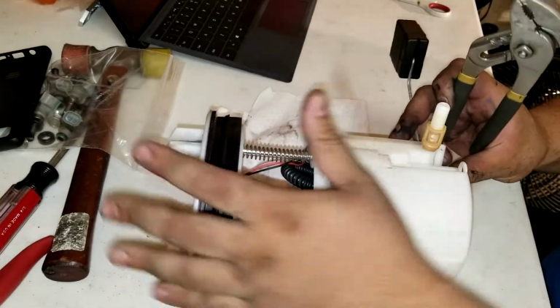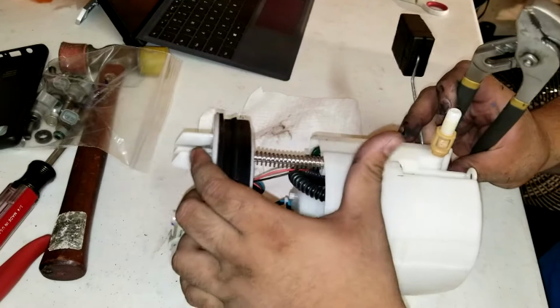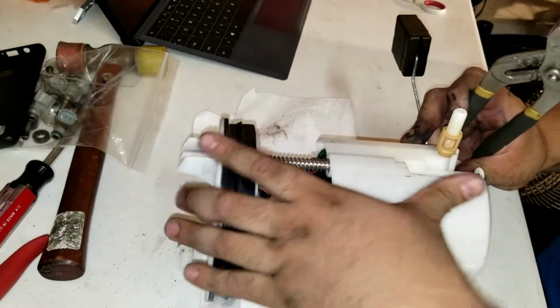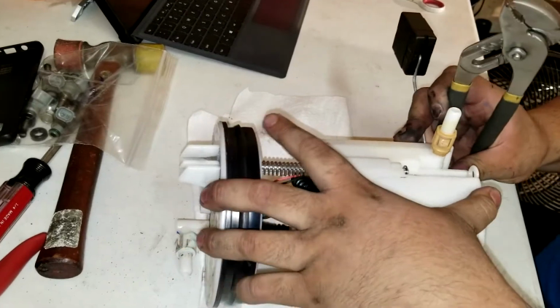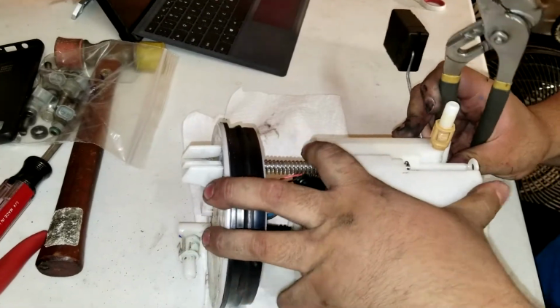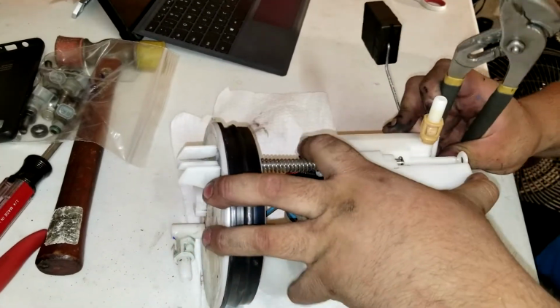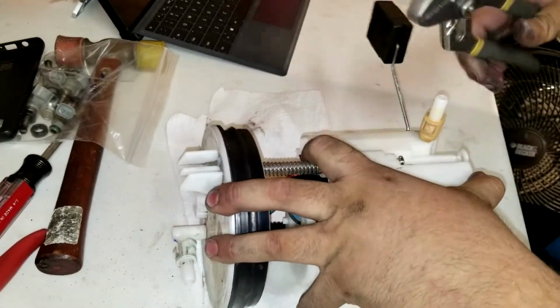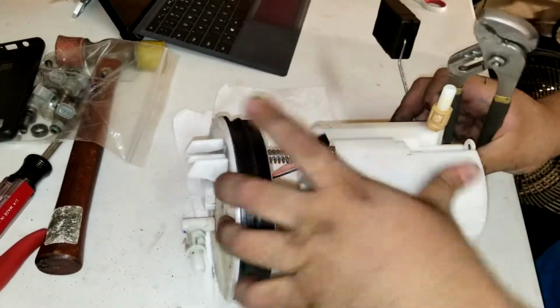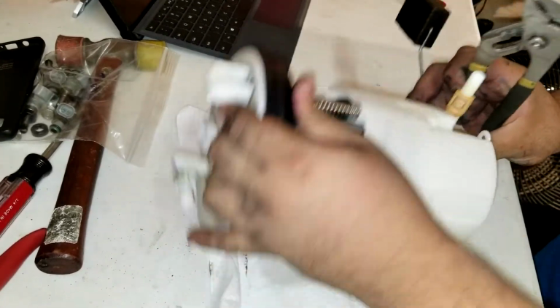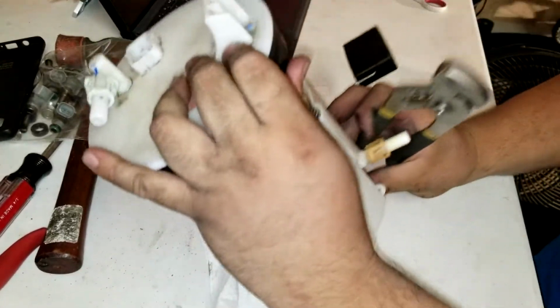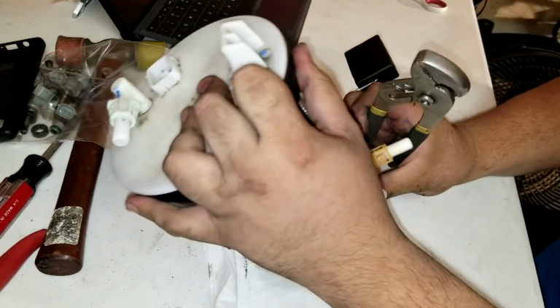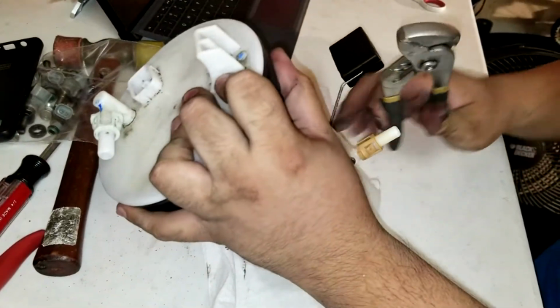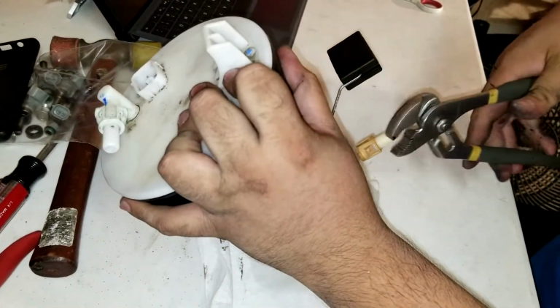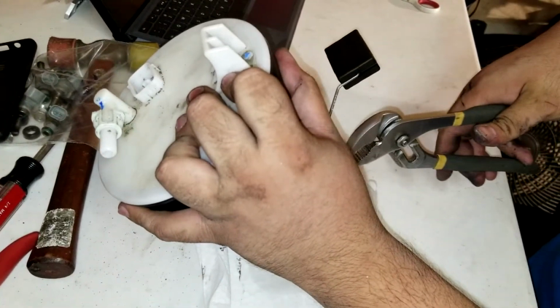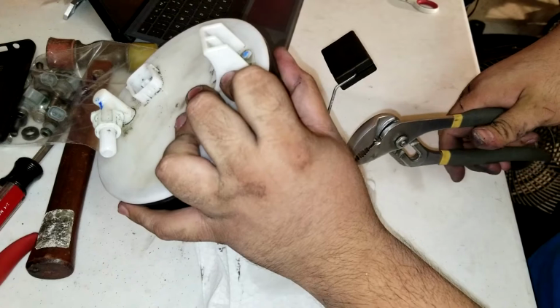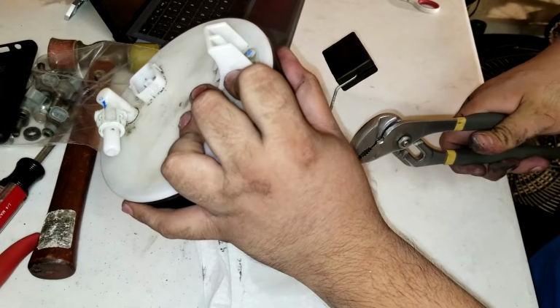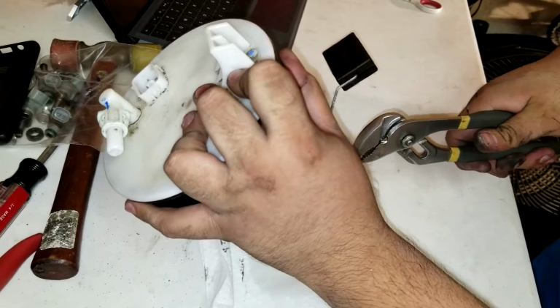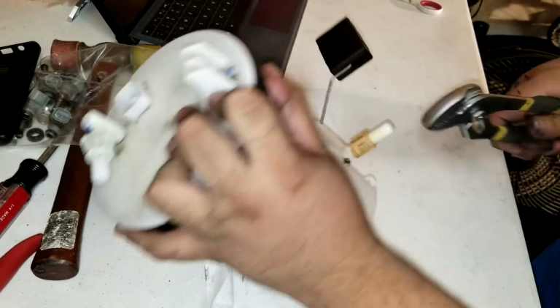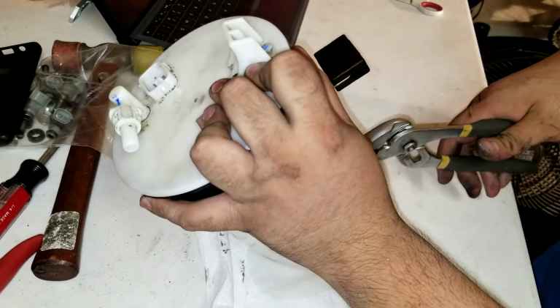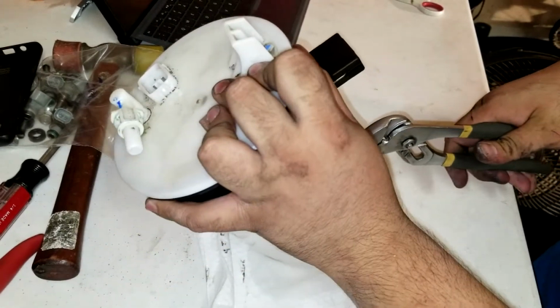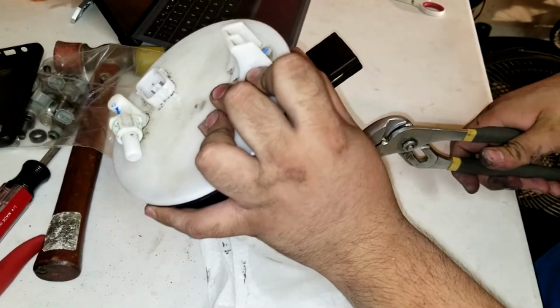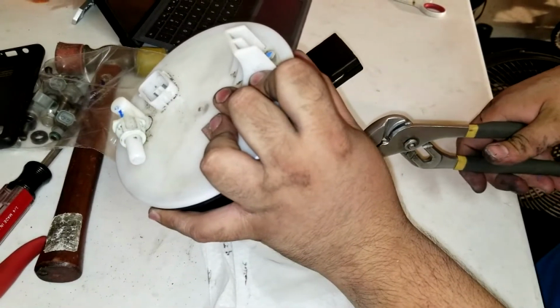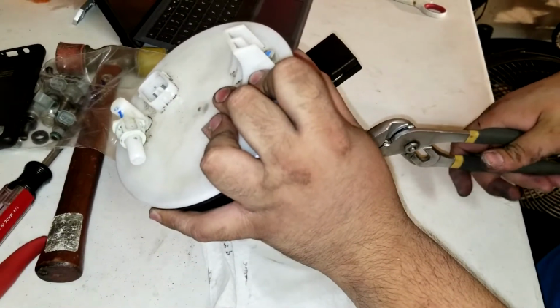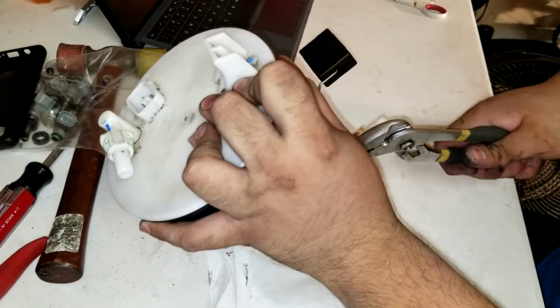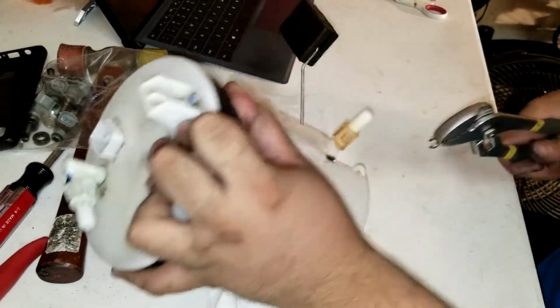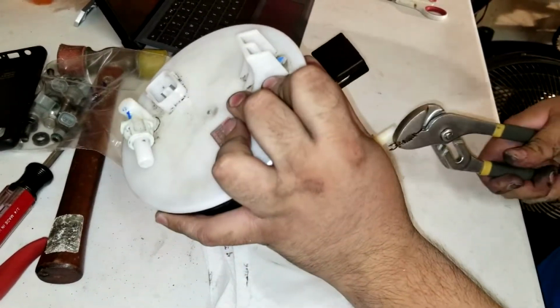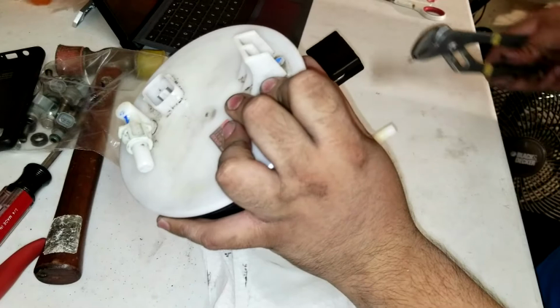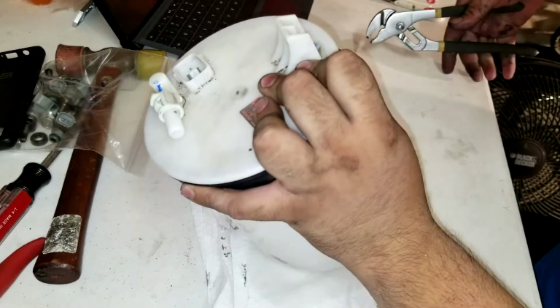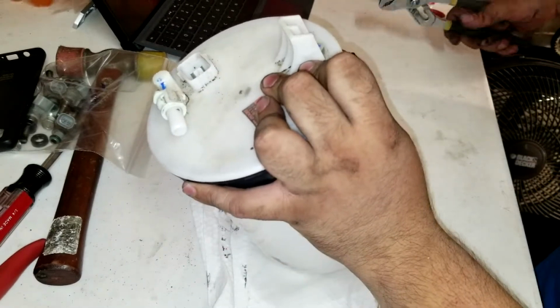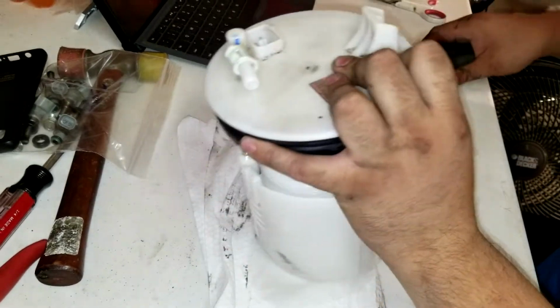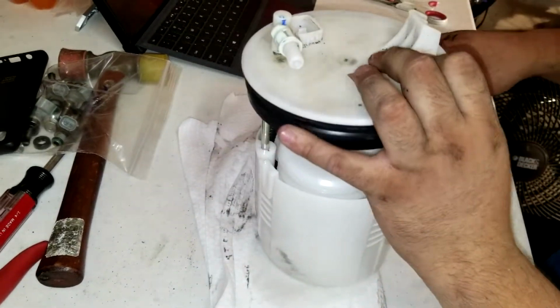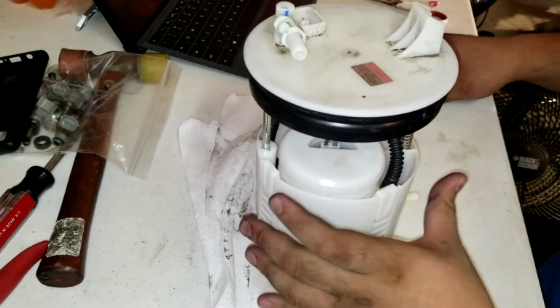As you can see here, there is a spring system holding the fuel basket all together. Once you compress that, there's going to be a clip on the side of the spring — all you have to do is take some pliers and pull it right out.